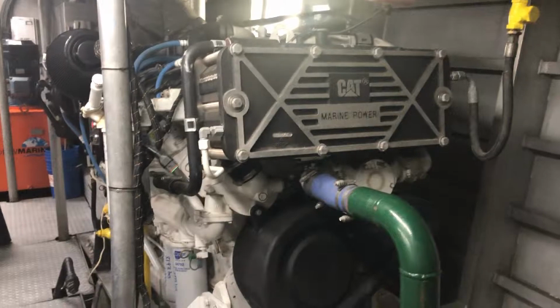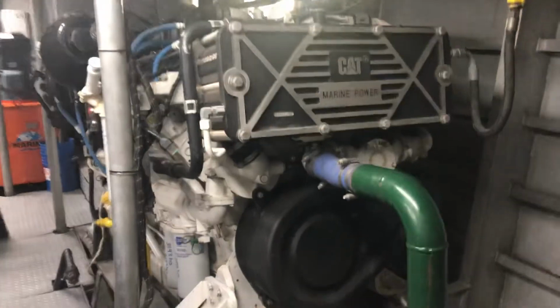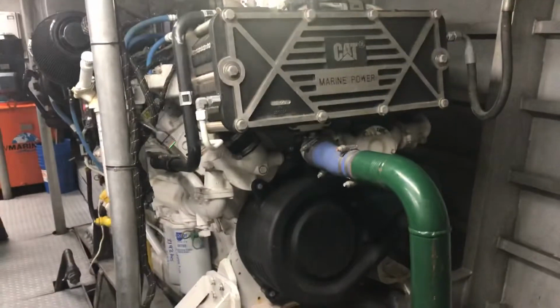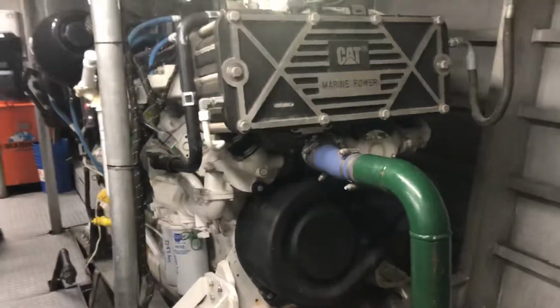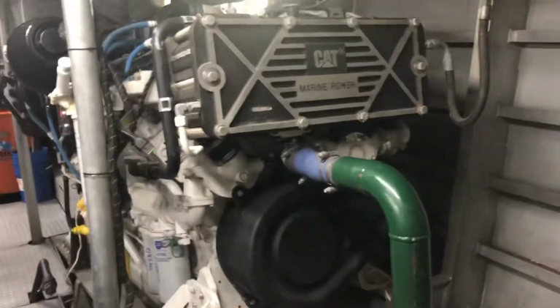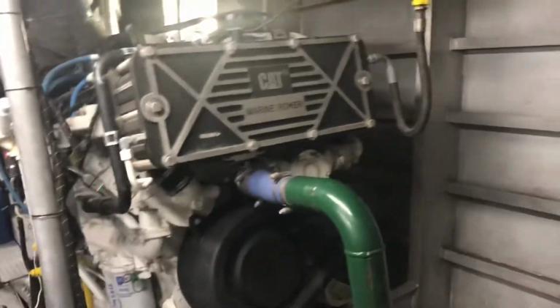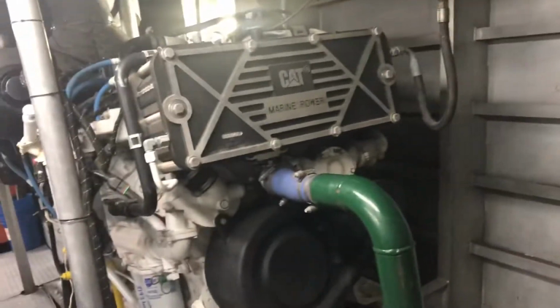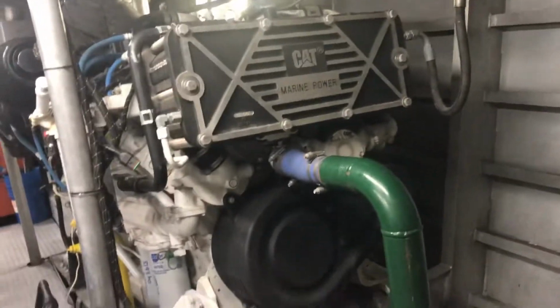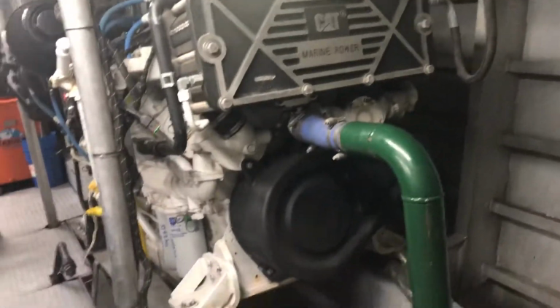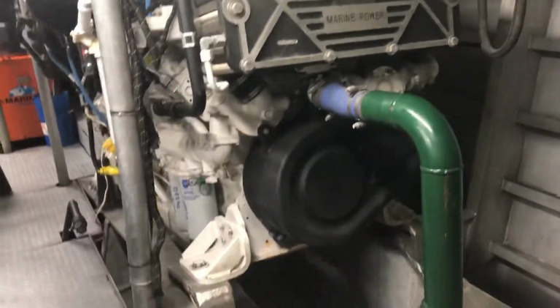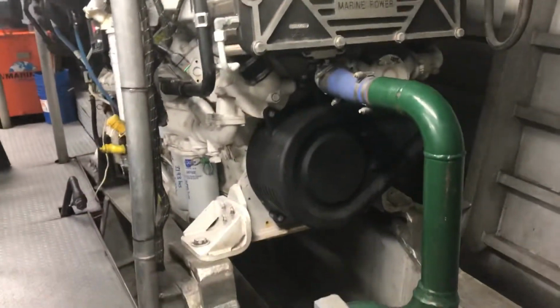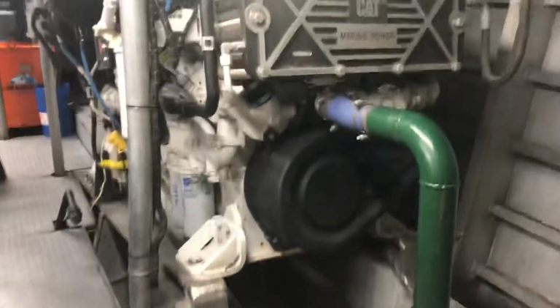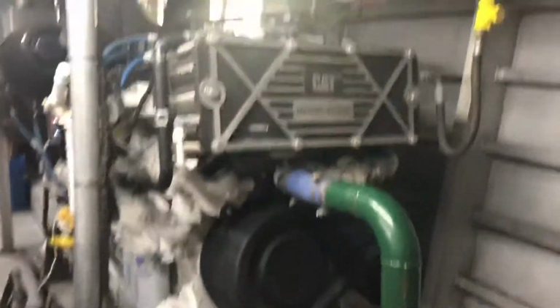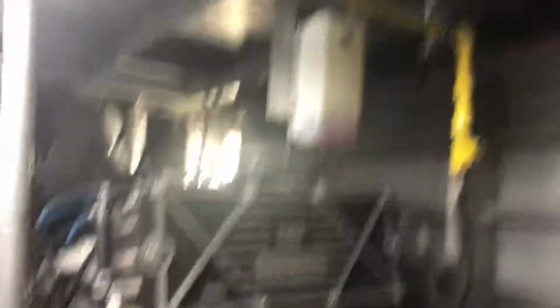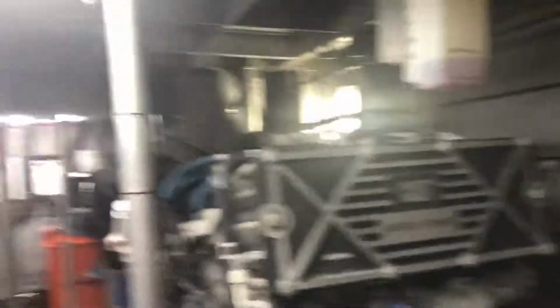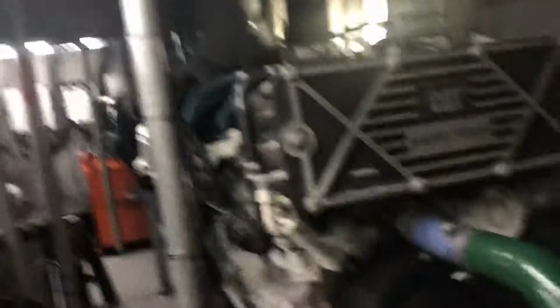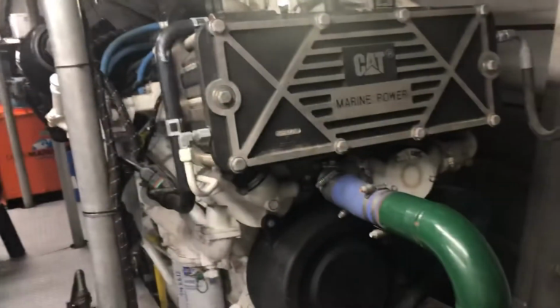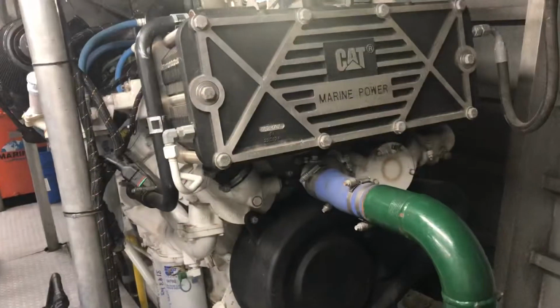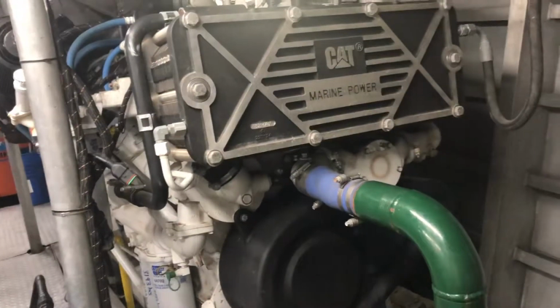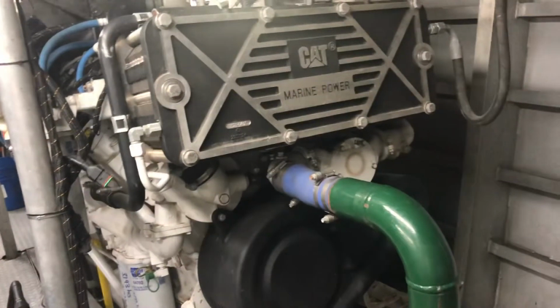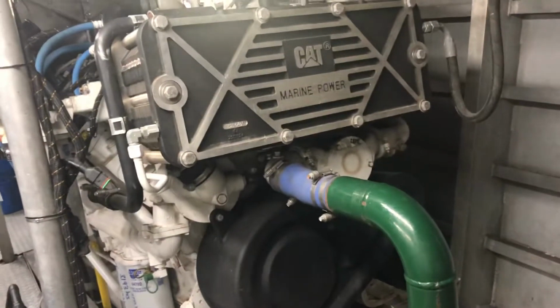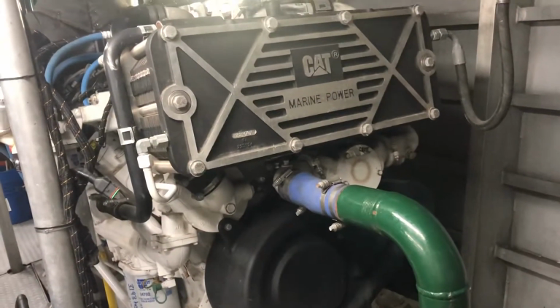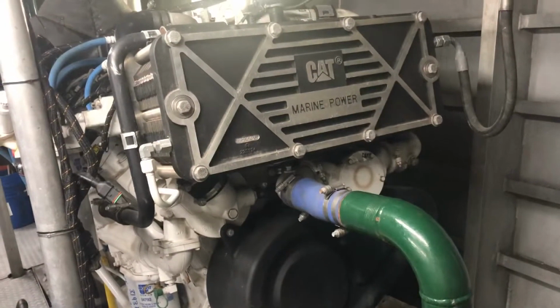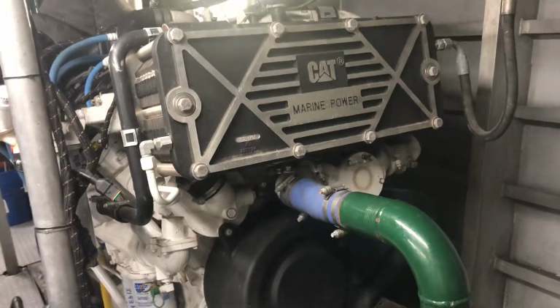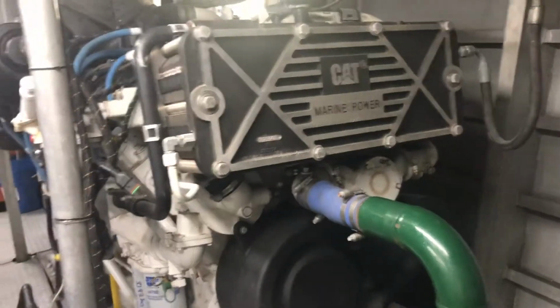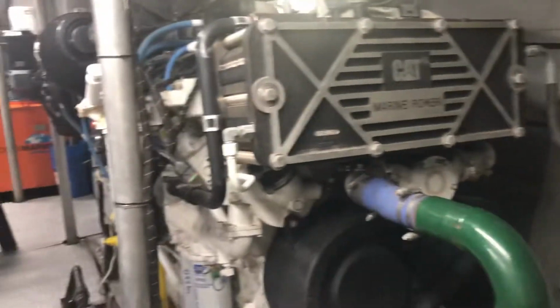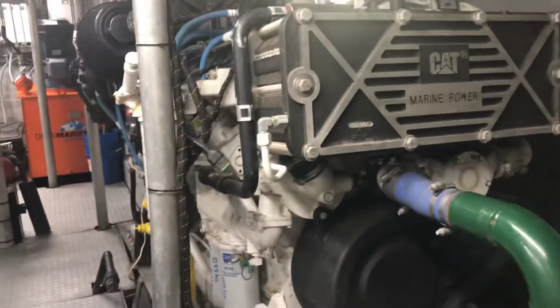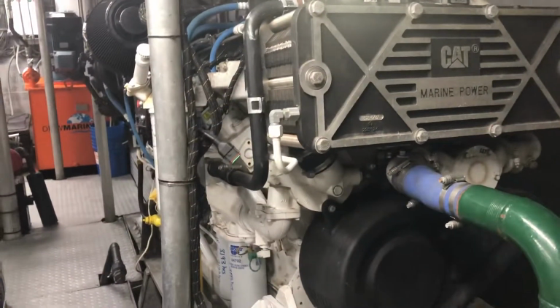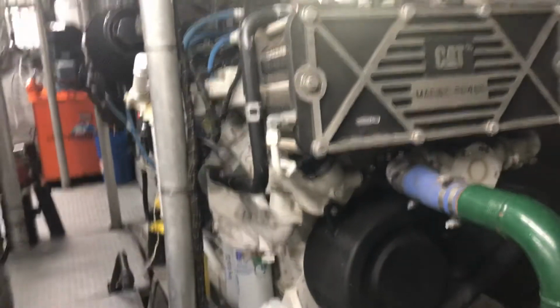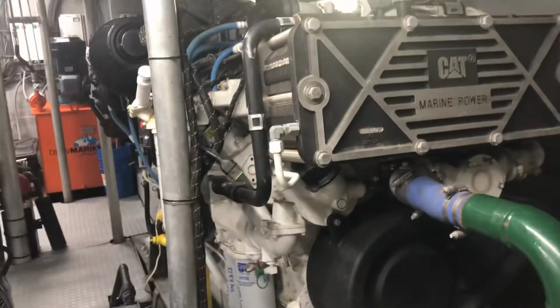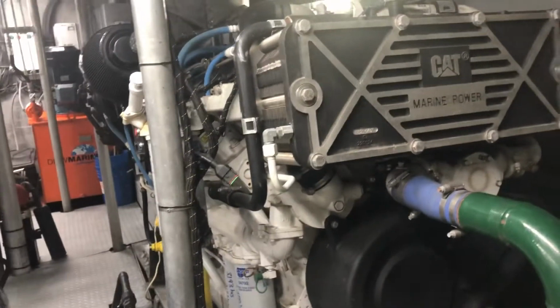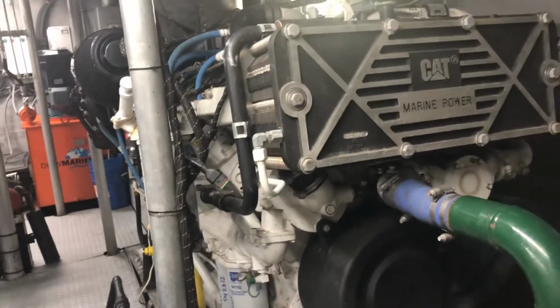Today I'm going to show you how to do a coolant change on a Caterpillar C32 ACERT. There are a few variations of this motor, but for the most part everything I'm going to show you will transfer to the majority of you.